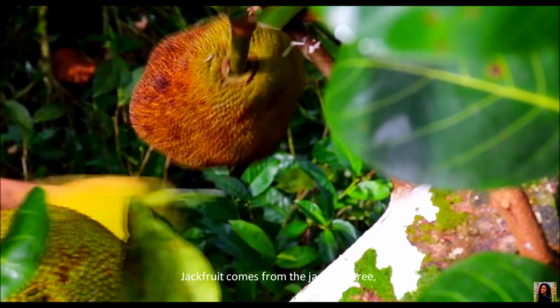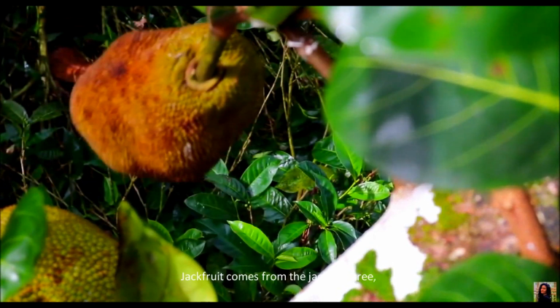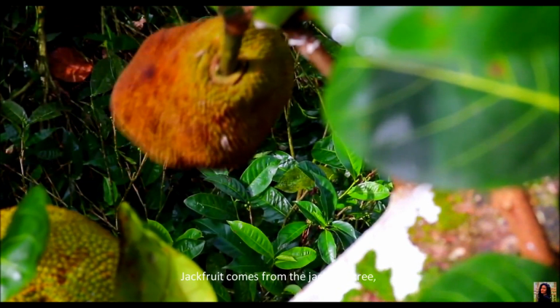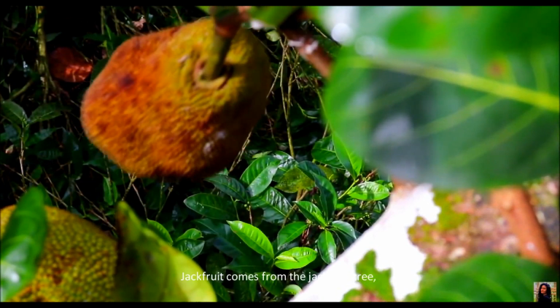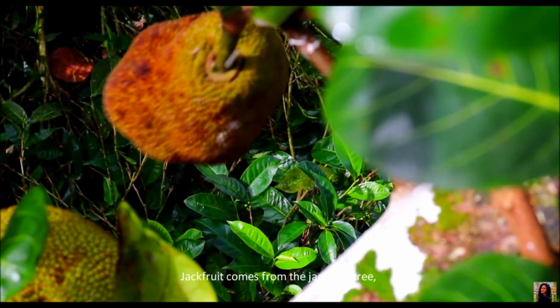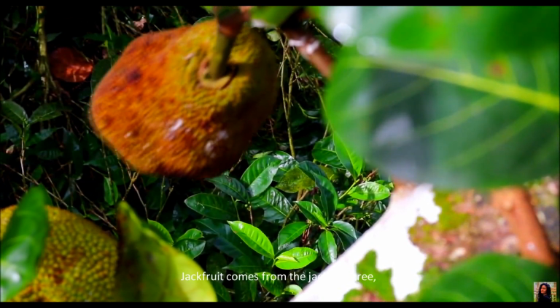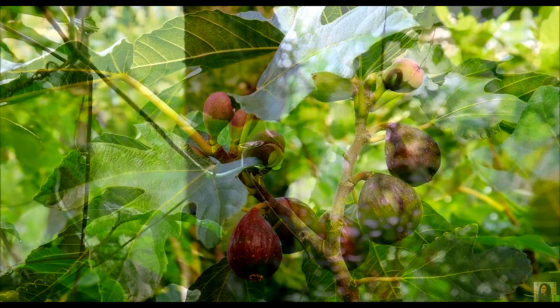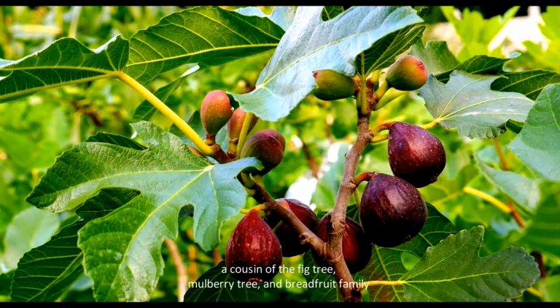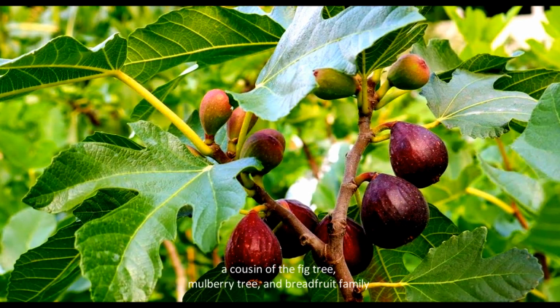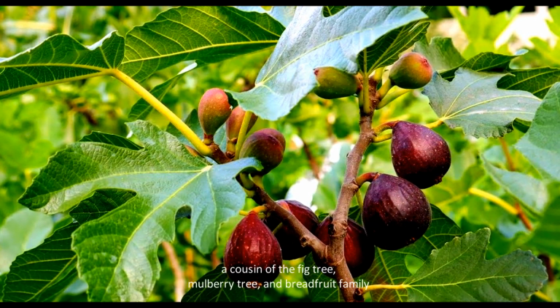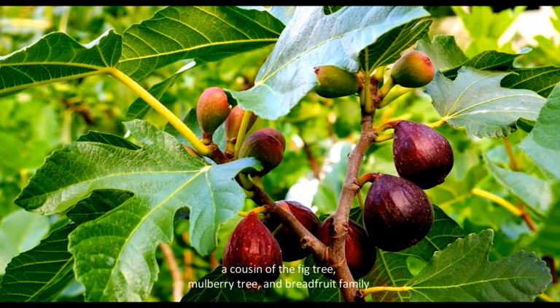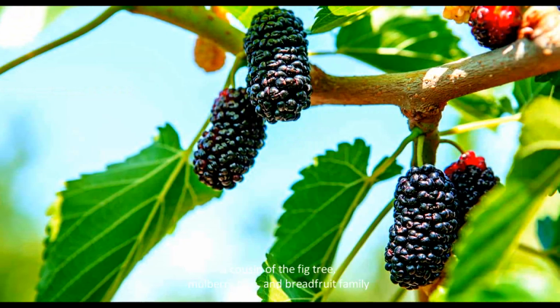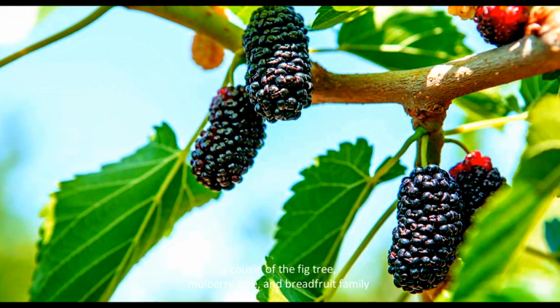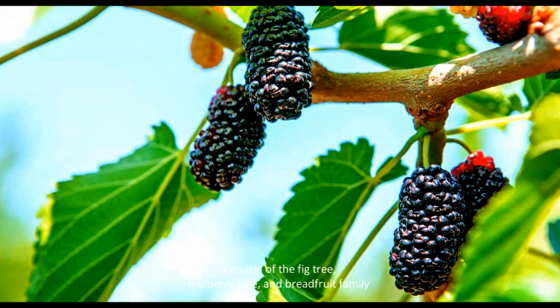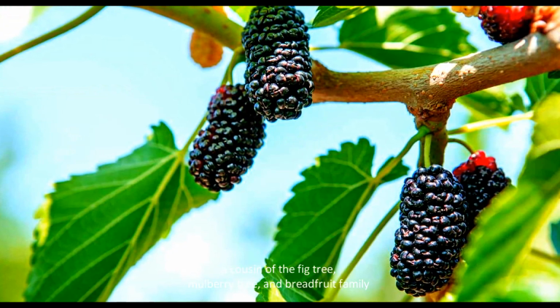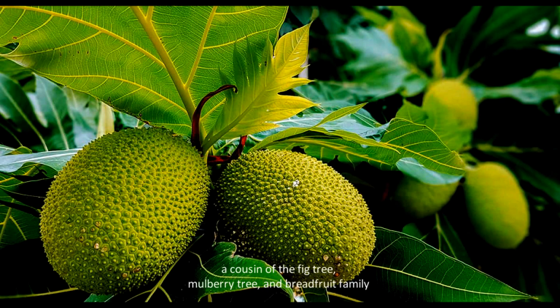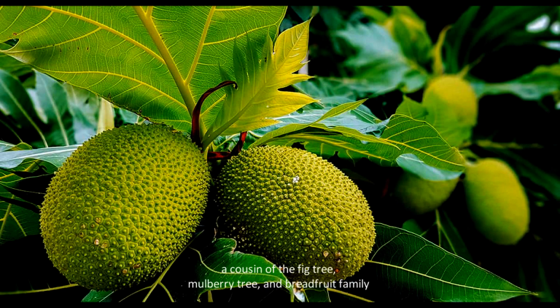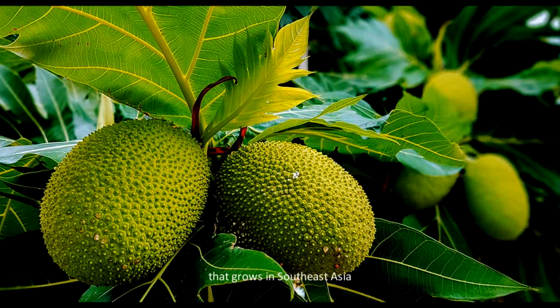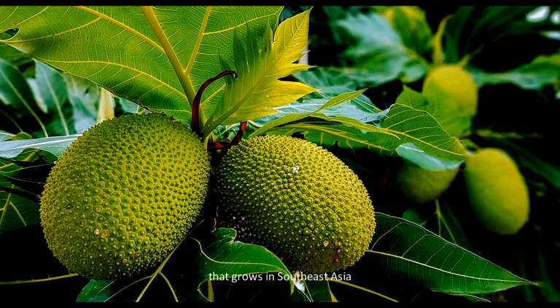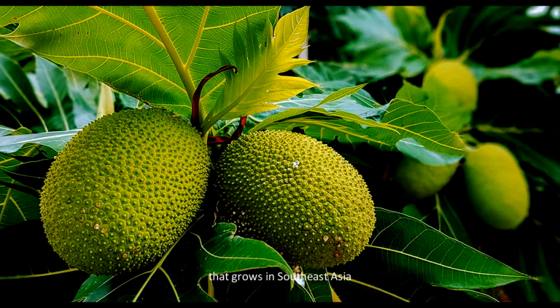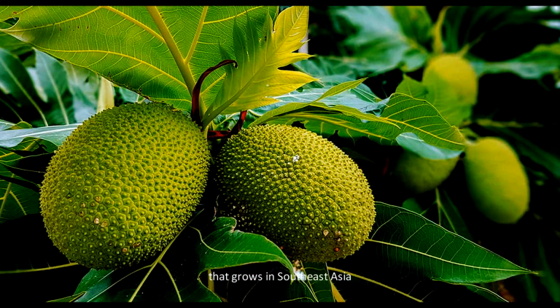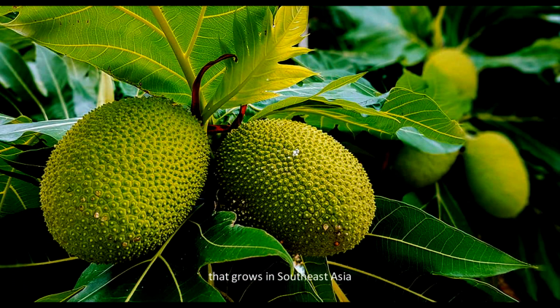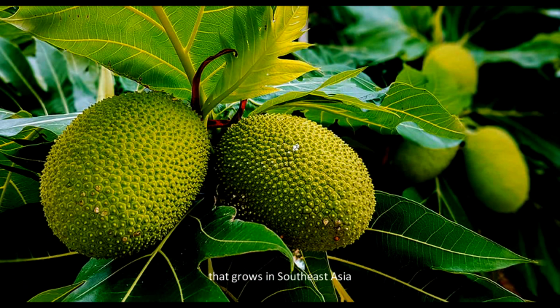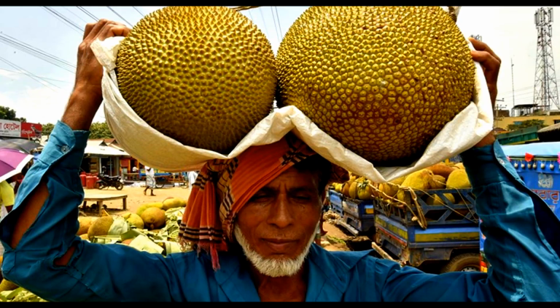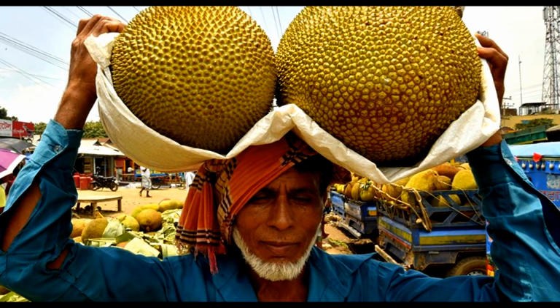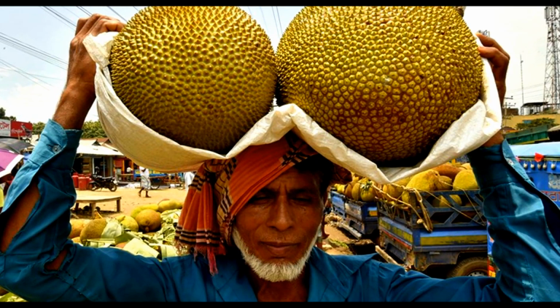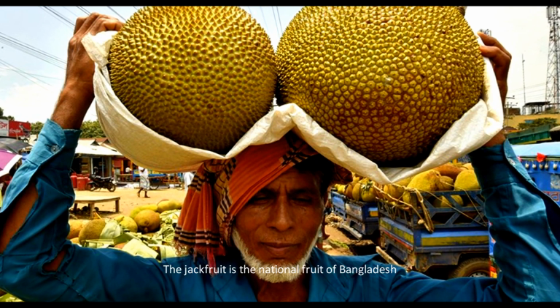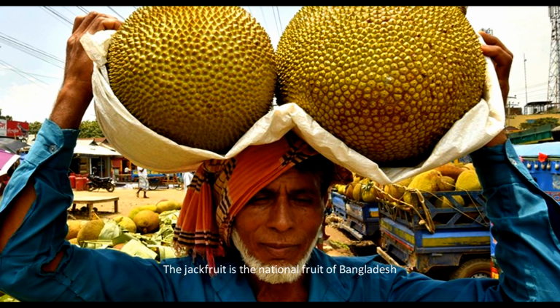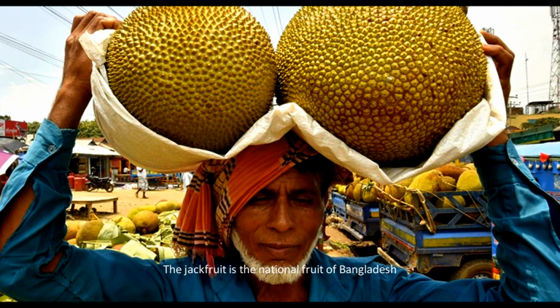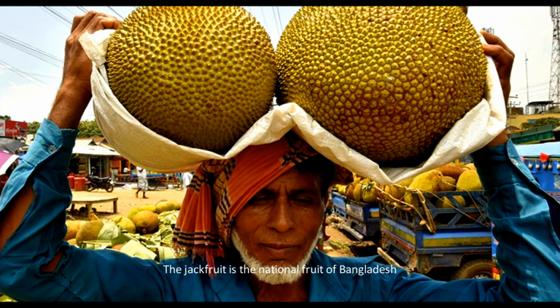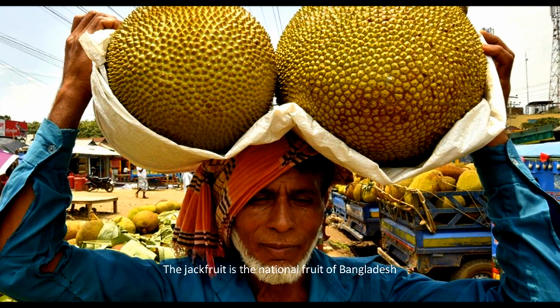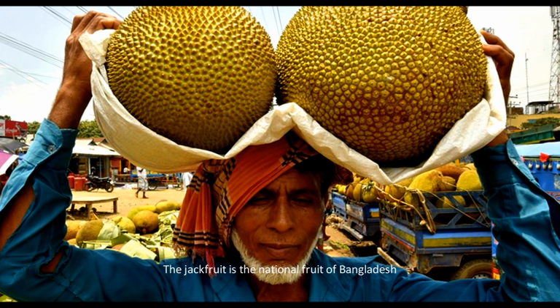Jackfruit comes from the jackfruit tree, the cousin of the fig tree, mulberry tree, and breadfruit family that grows in Southeast Asia. The jackfruit is the national fruit of Bangladesh.